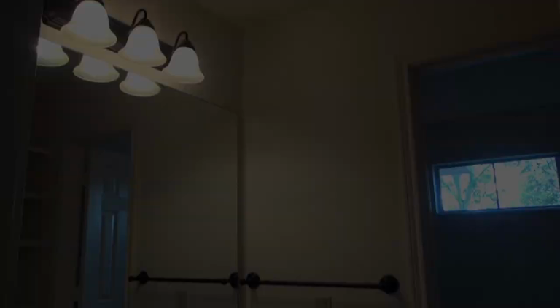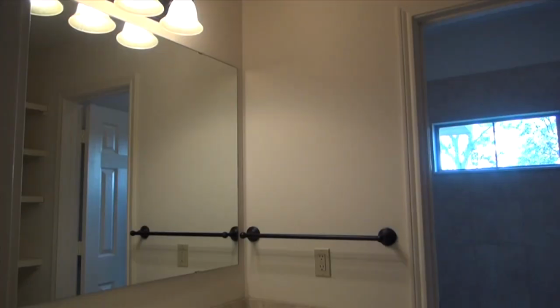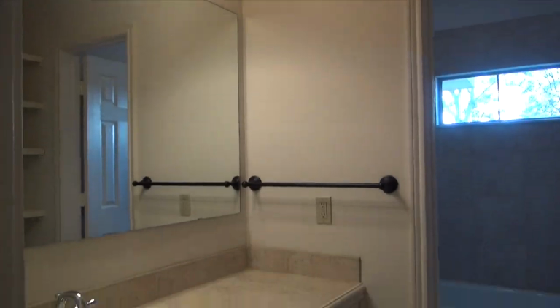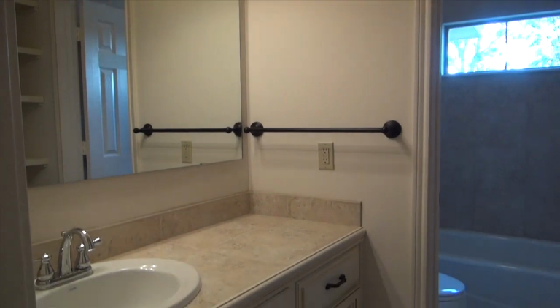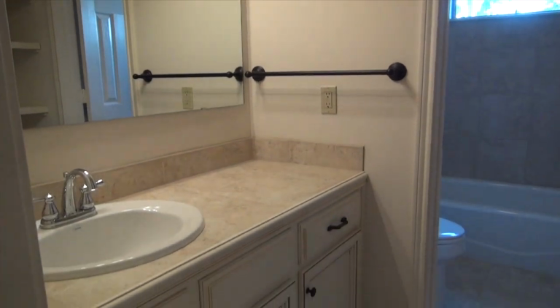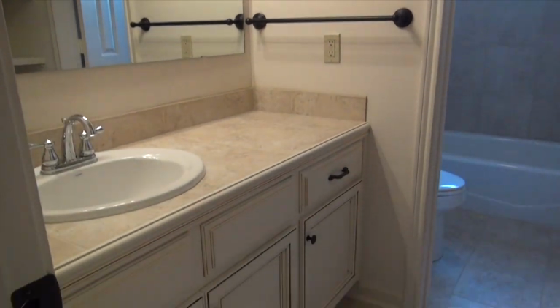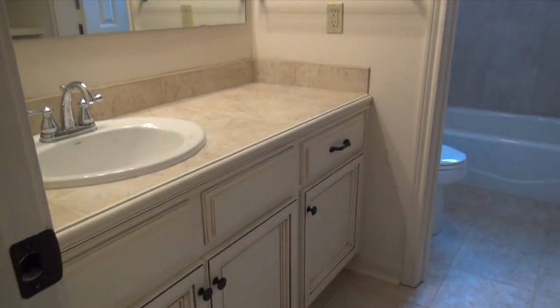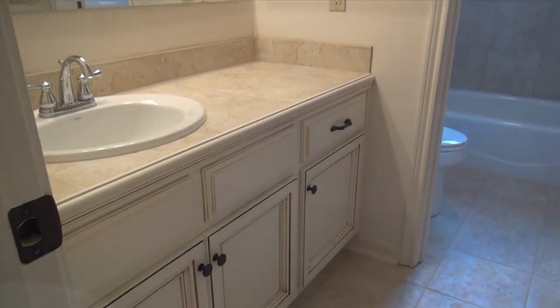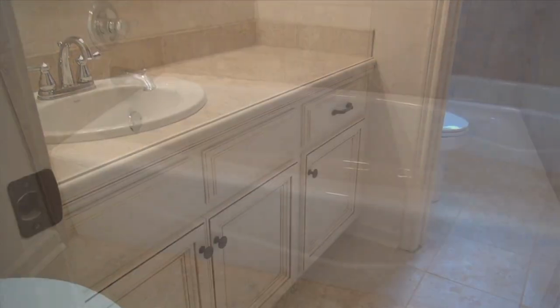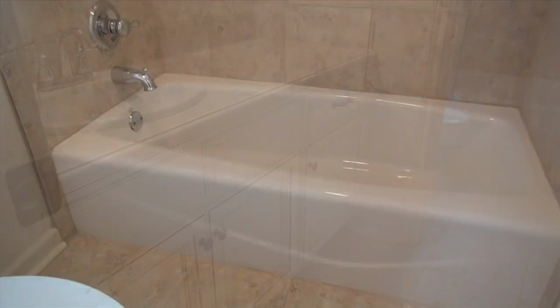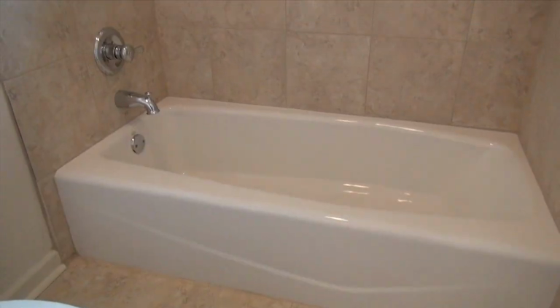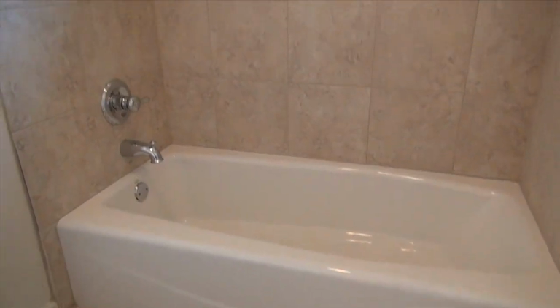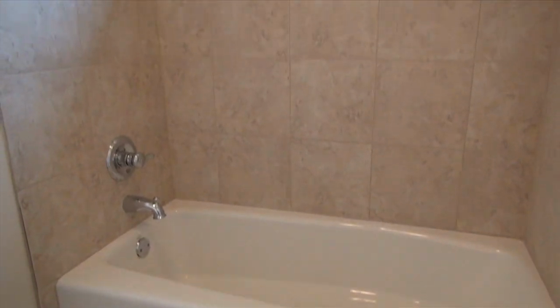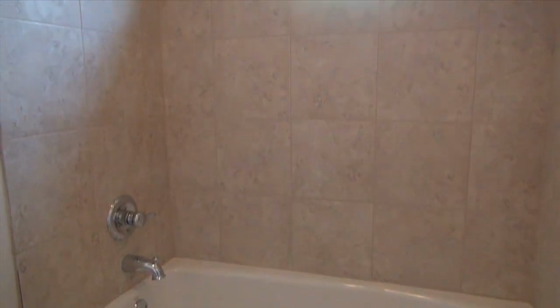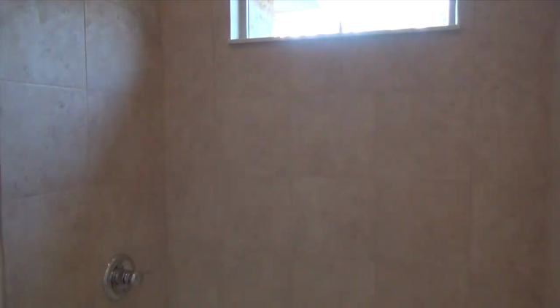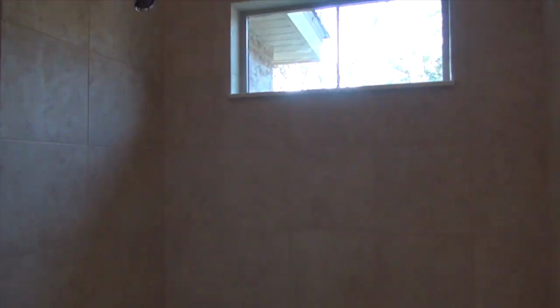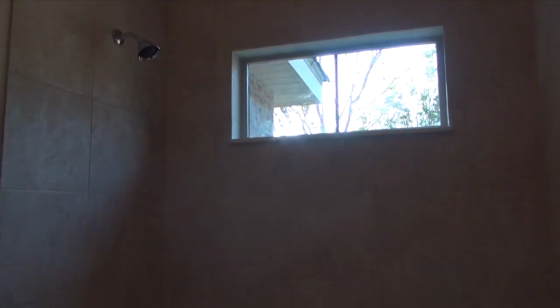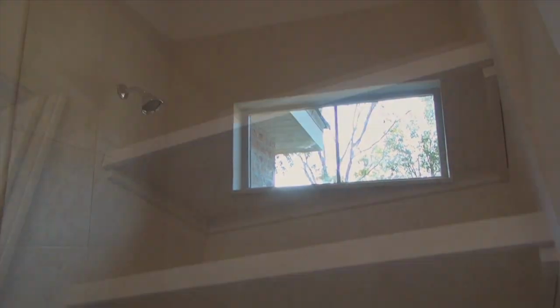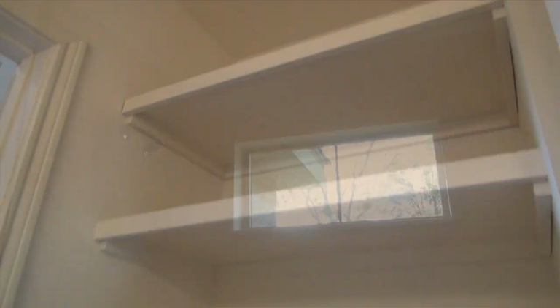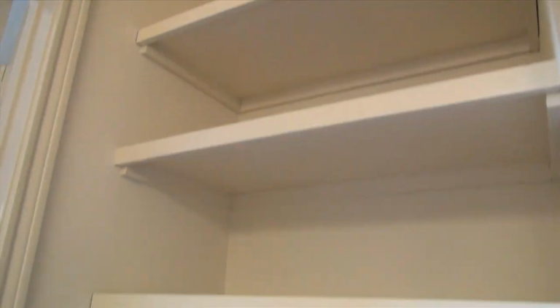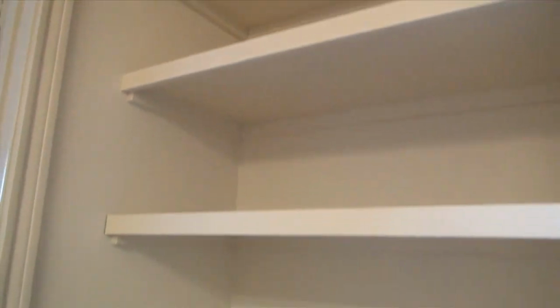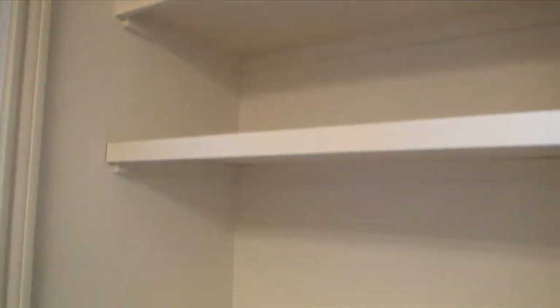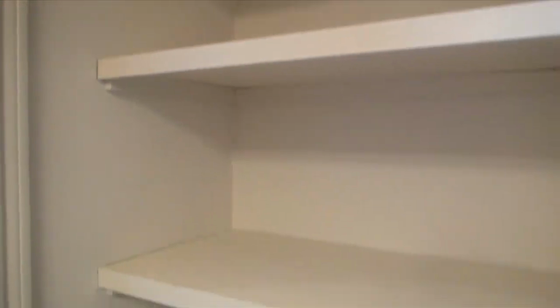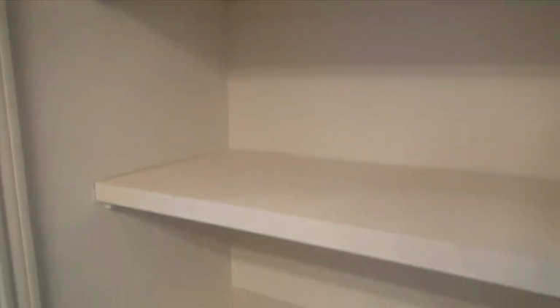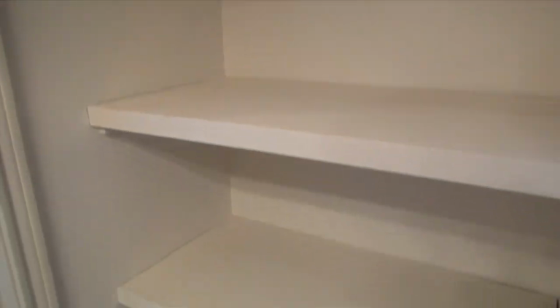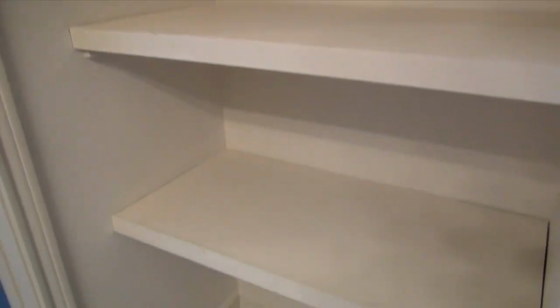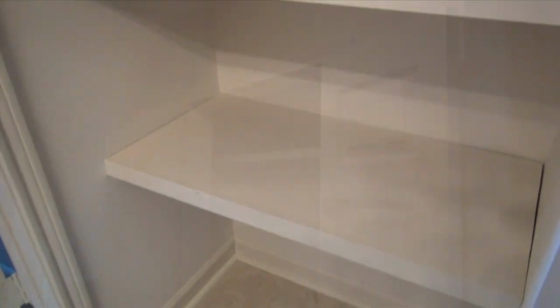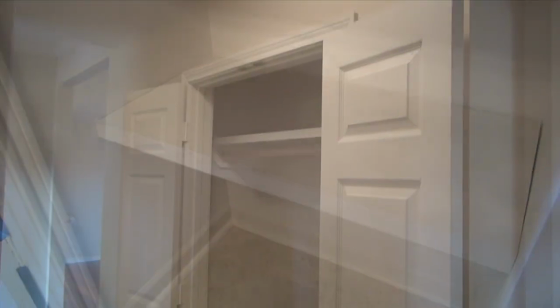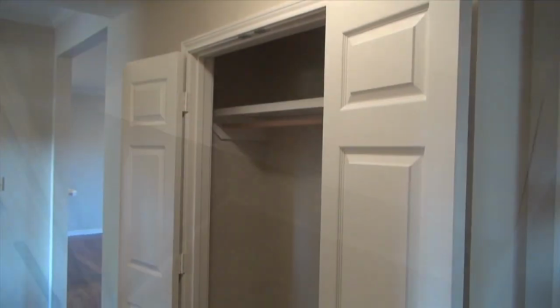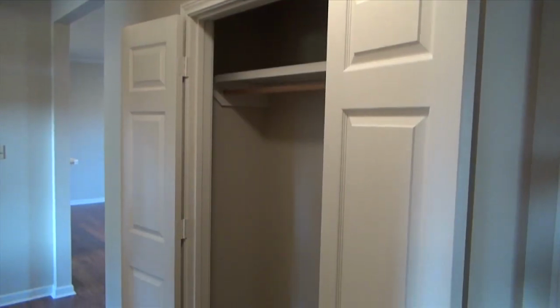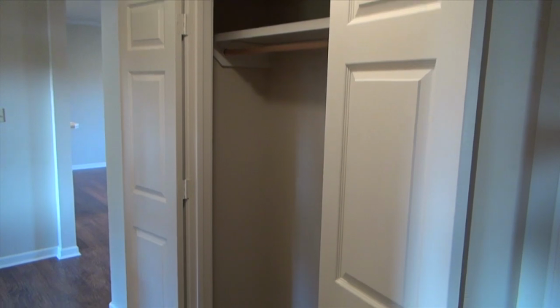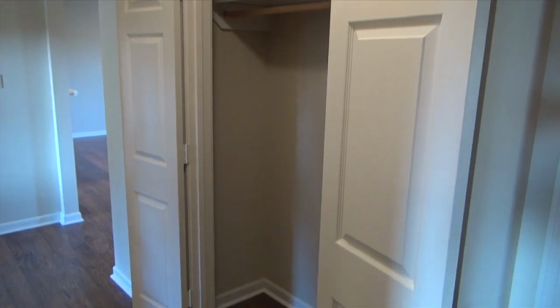This house also features a full bath with lots of built-ins. Across from that bathroom is a great spacious closet.